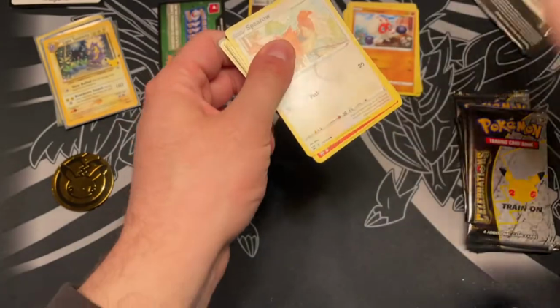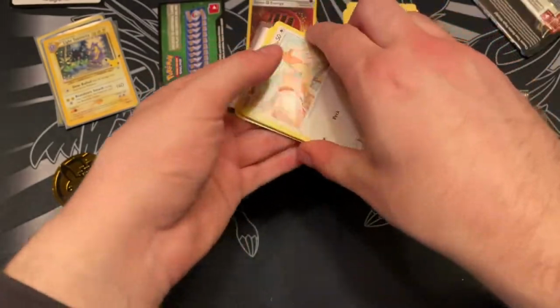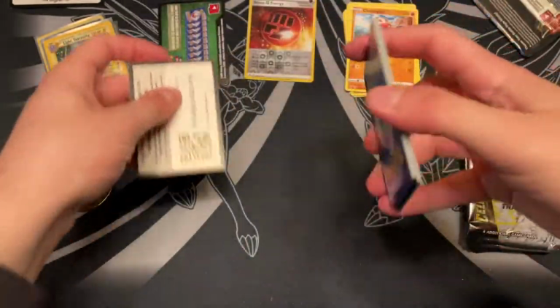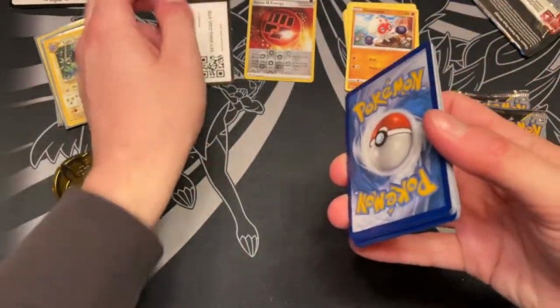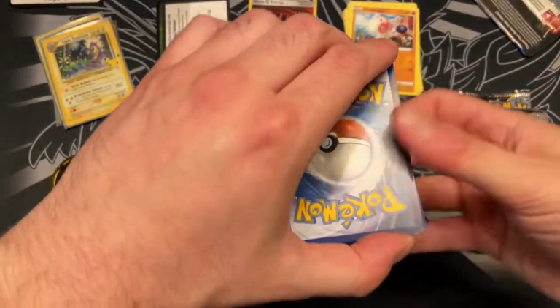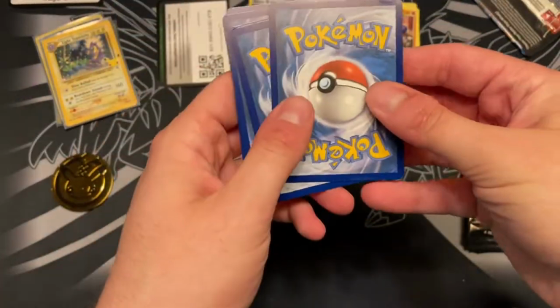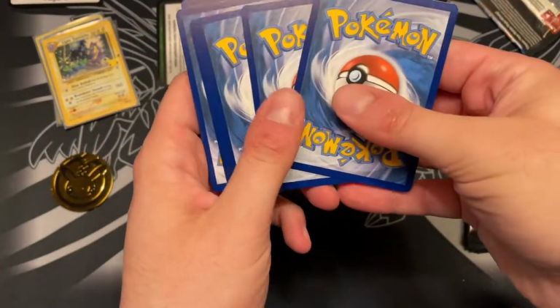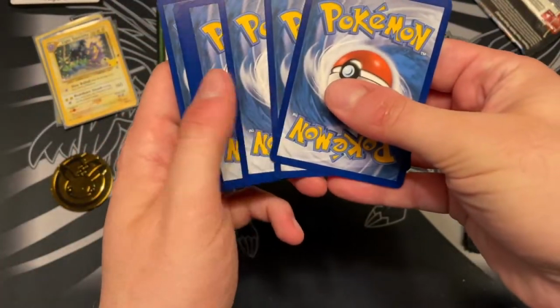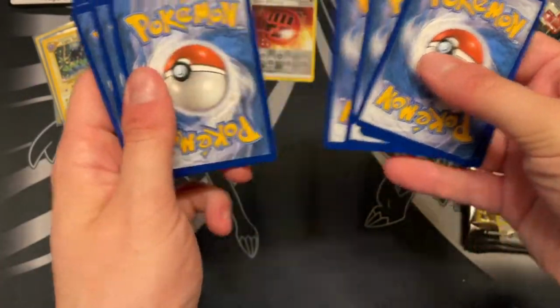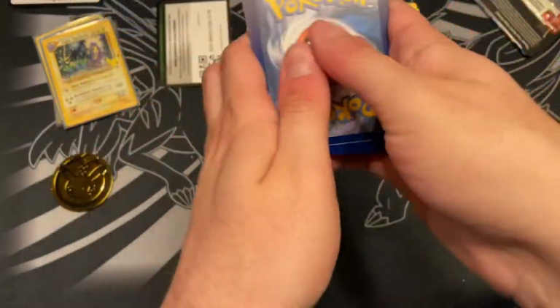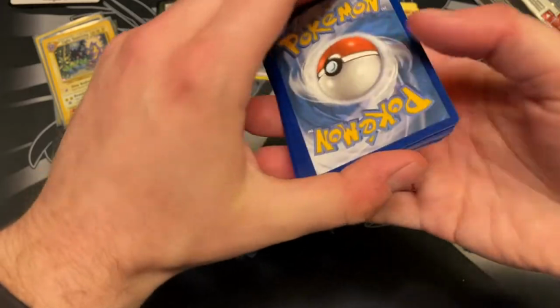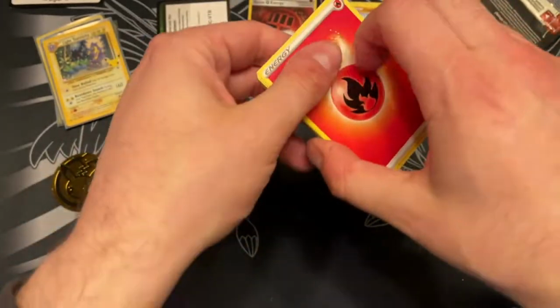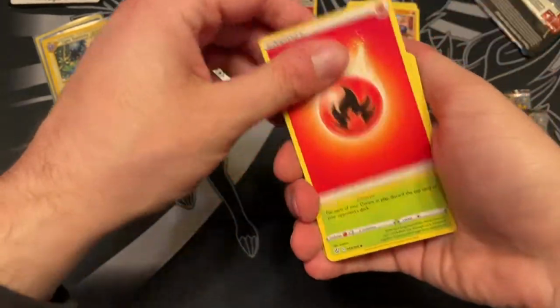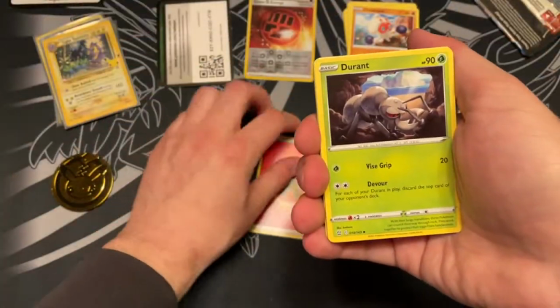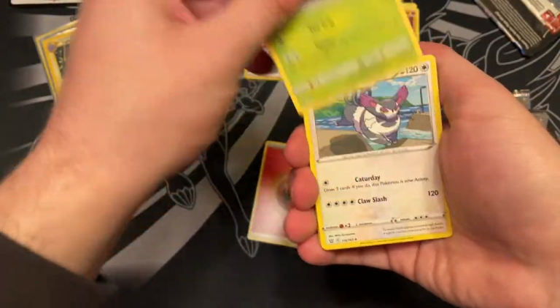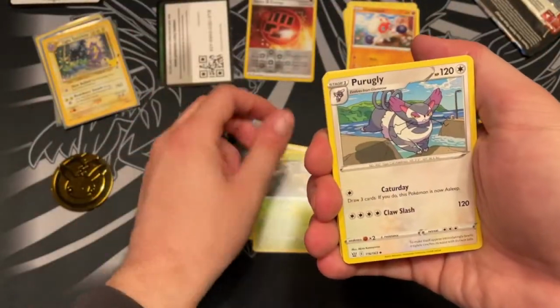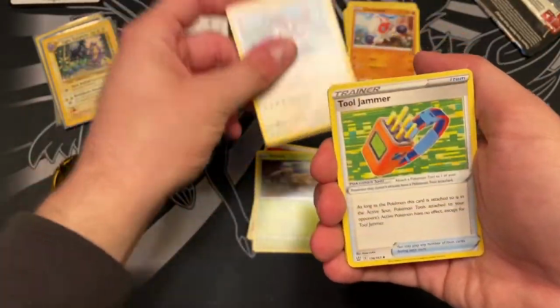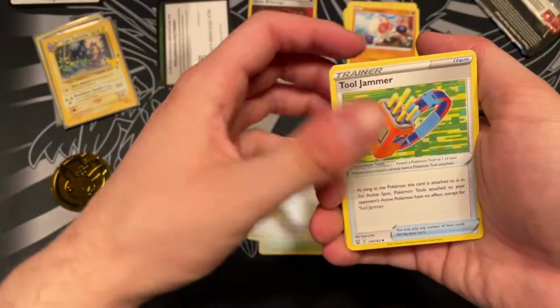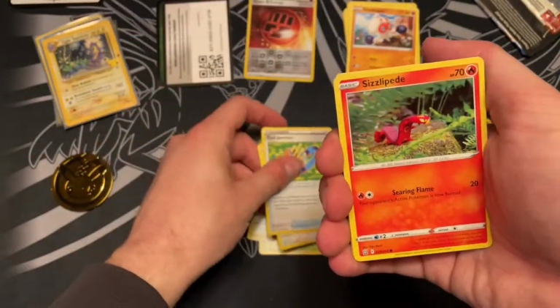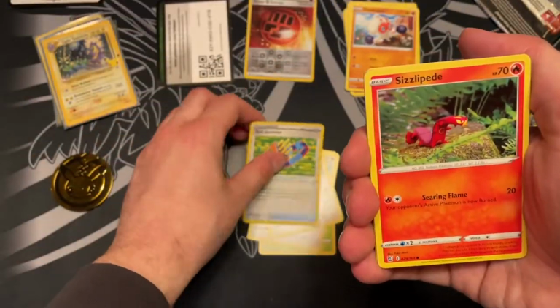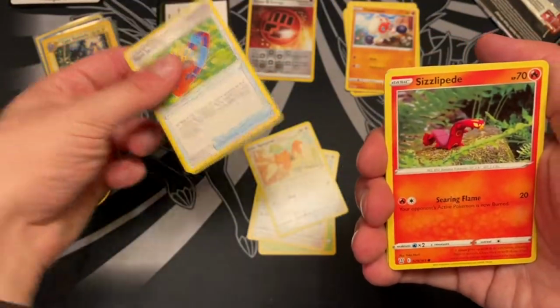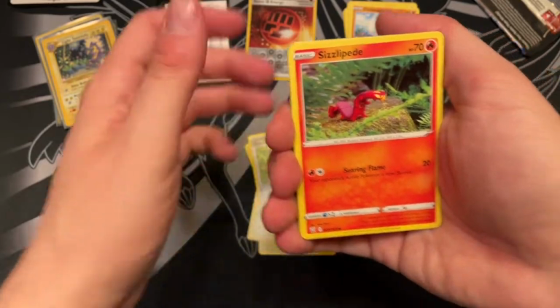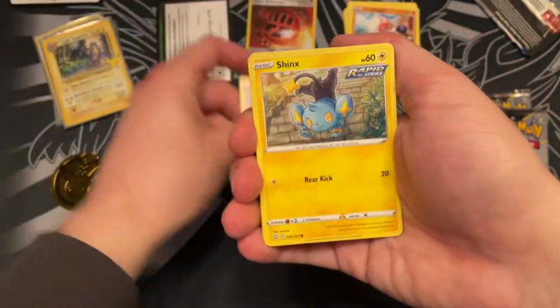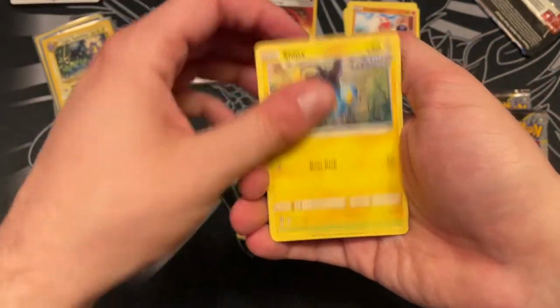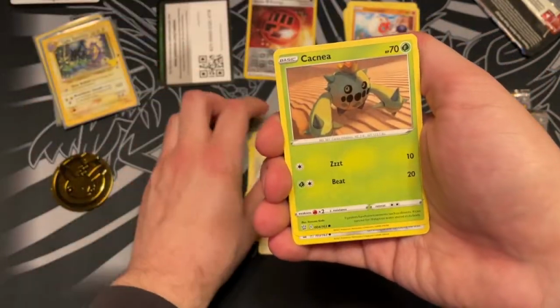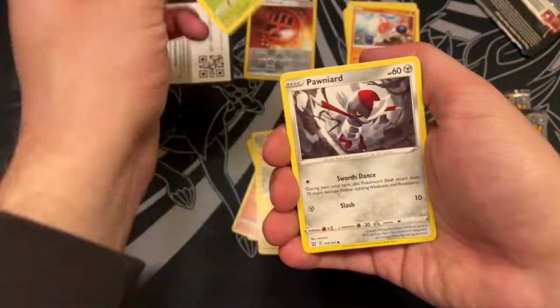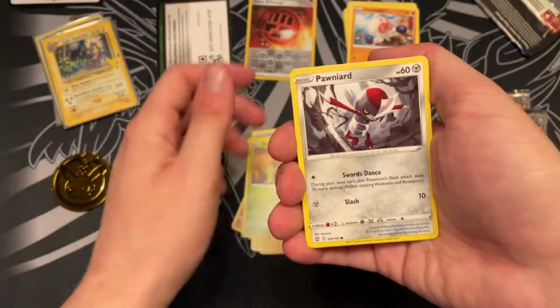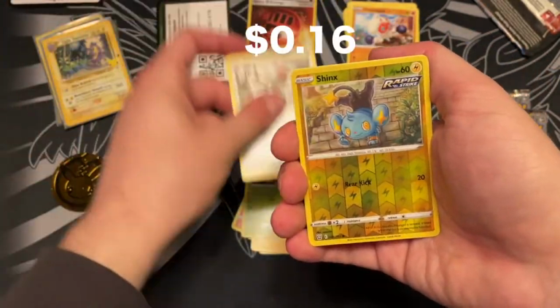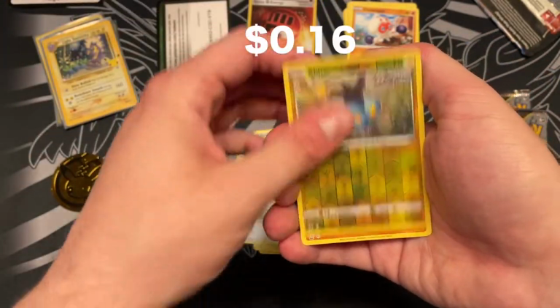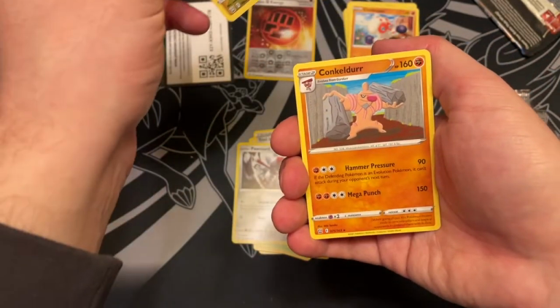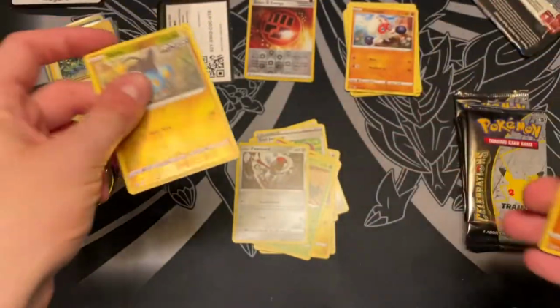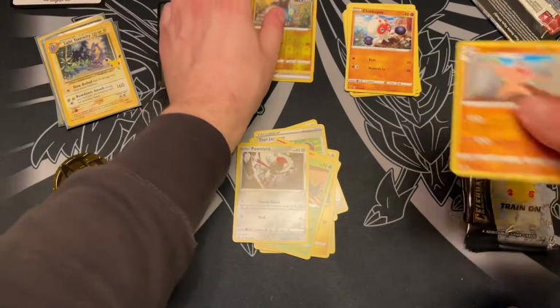And then we get one more of these. That code's already used, sorry everyone. There will be something very soon where you could win stuff, but it's not happening now. Tool Jammer — don't know what that was. Spearow, who cares? Shinx. Cacnea. Can I get an Alt-Art out of this set, please? Nope. I can get absolutely nothing.